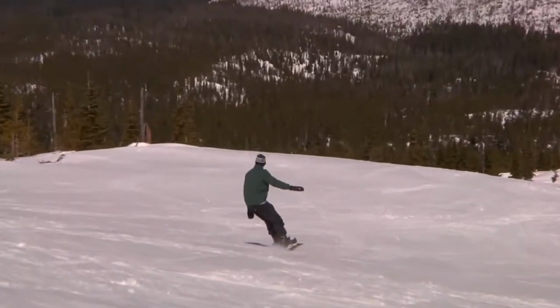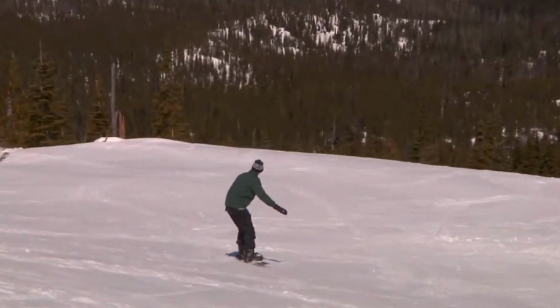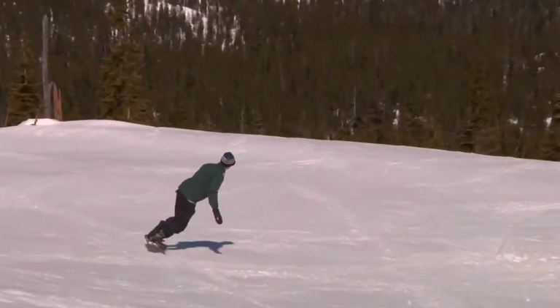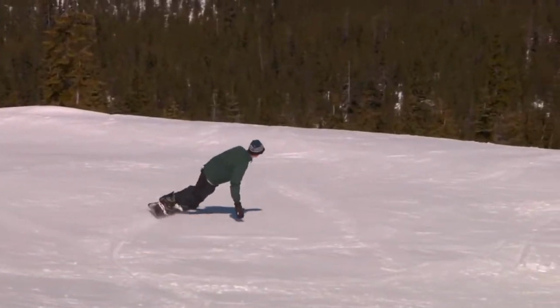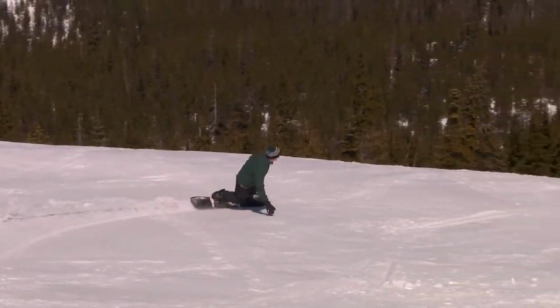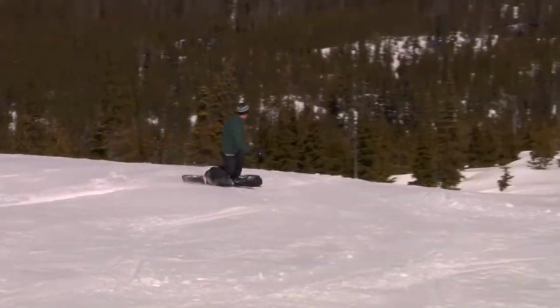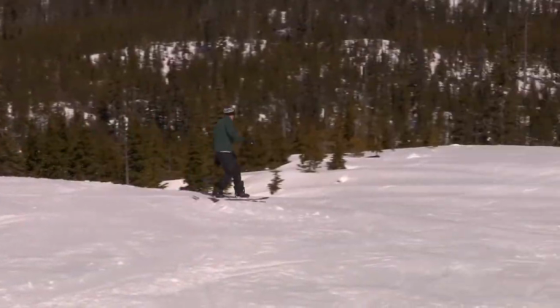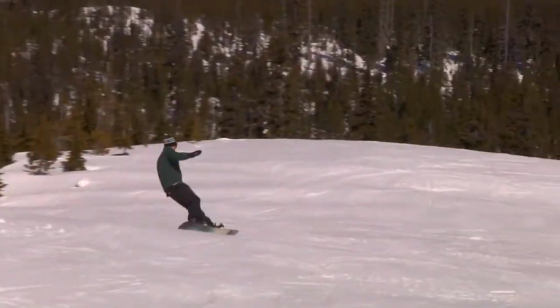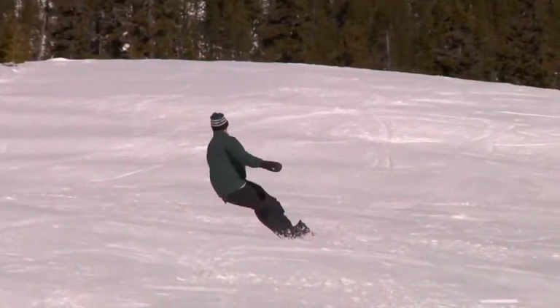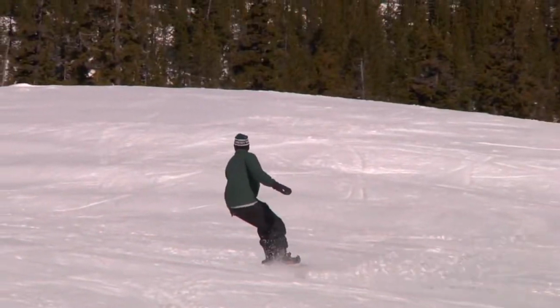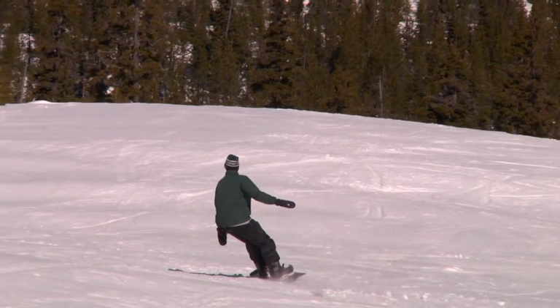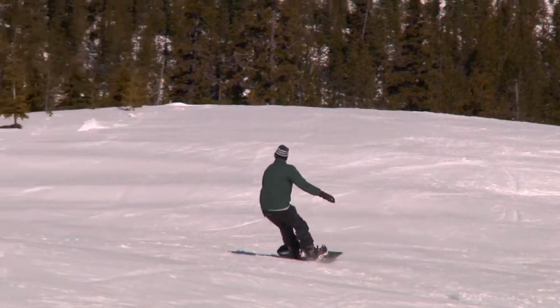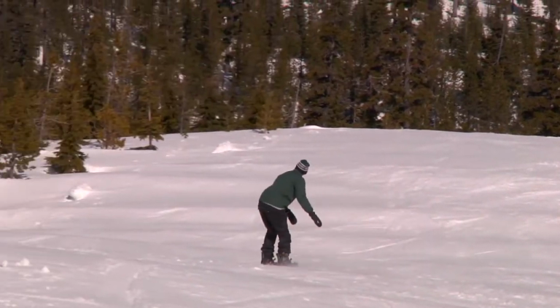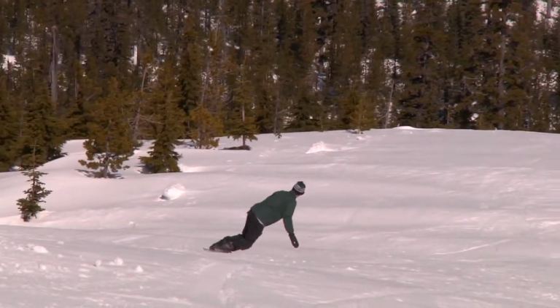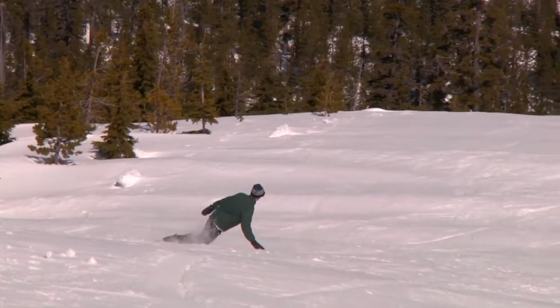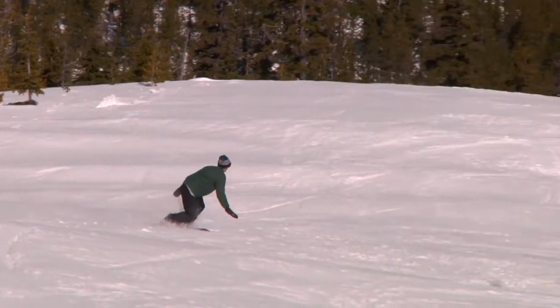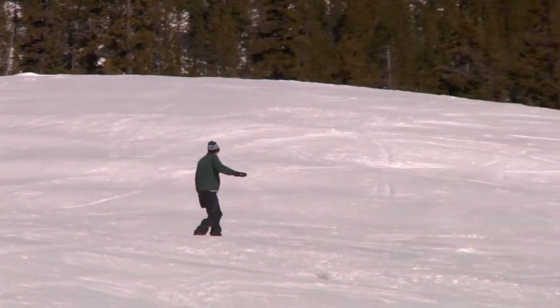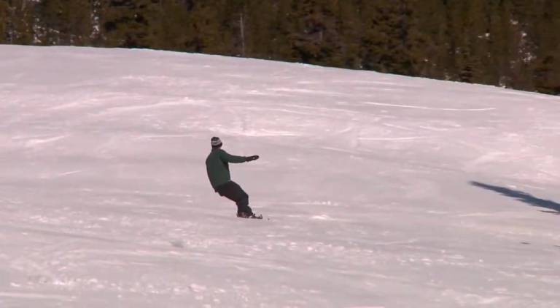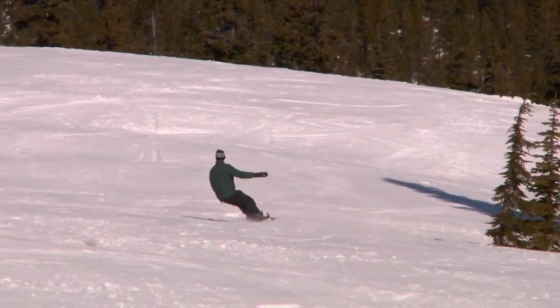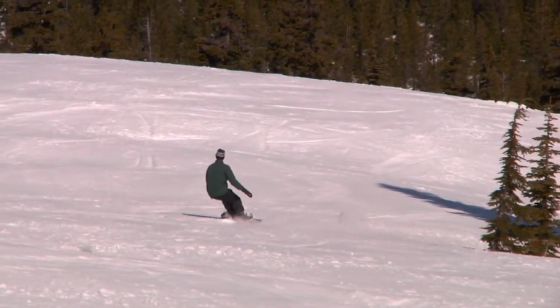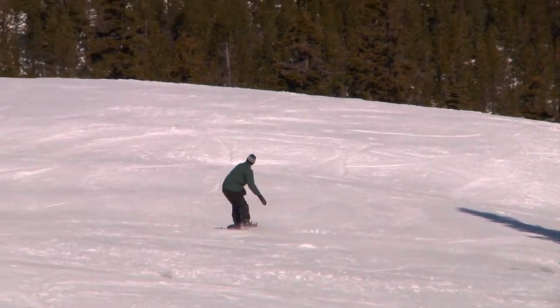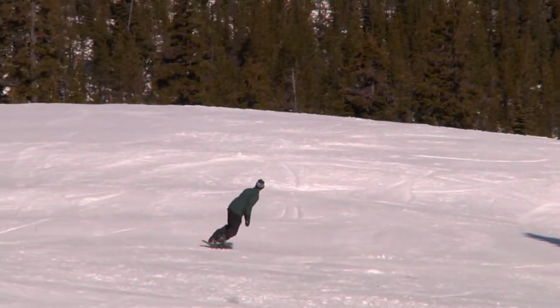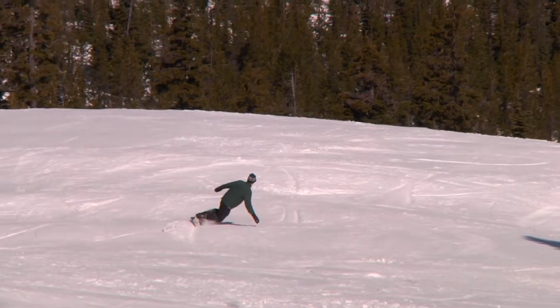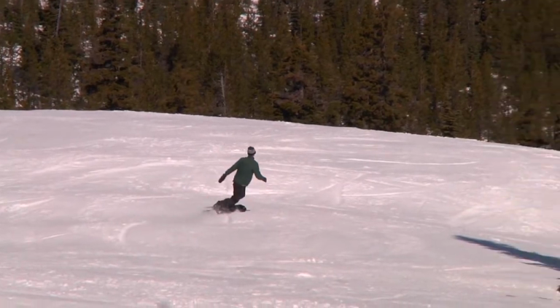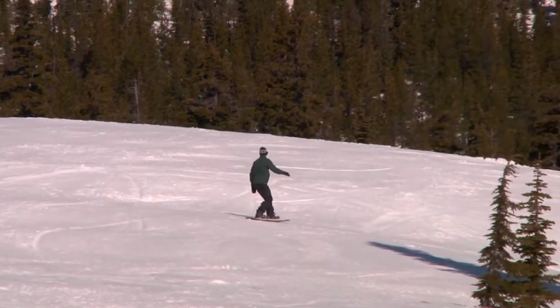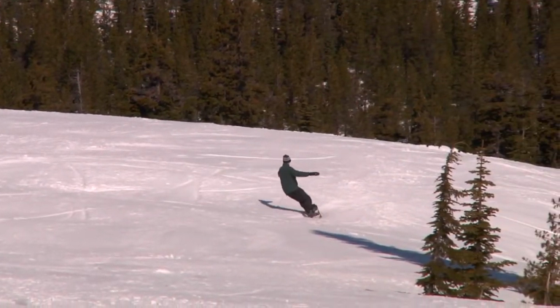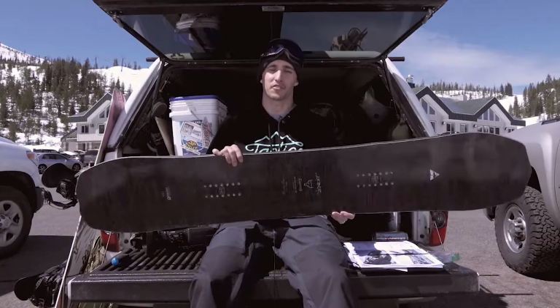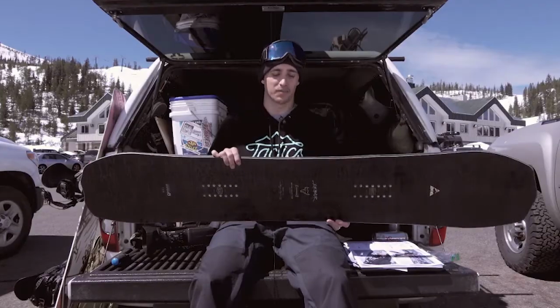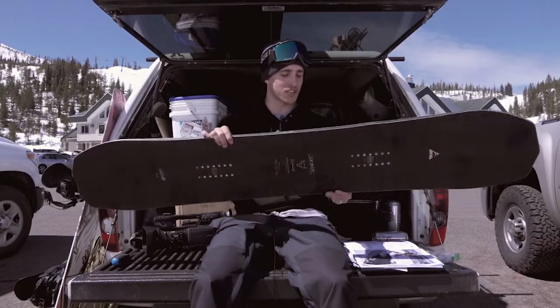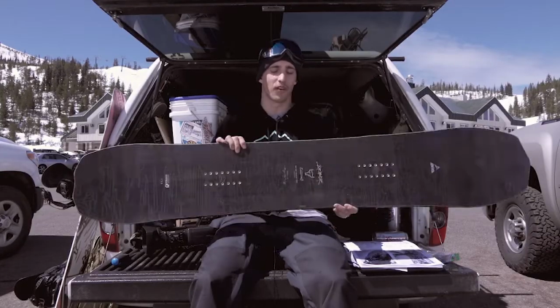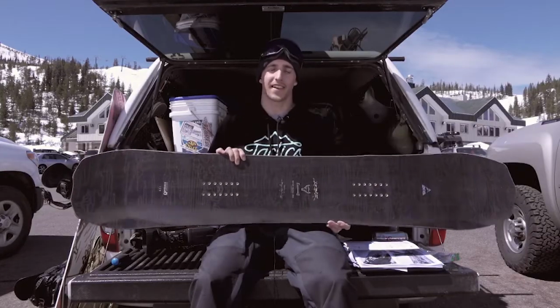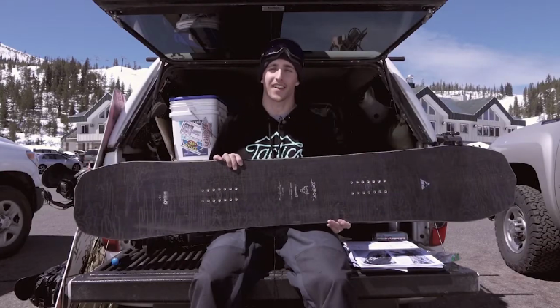I would definitely recommend this for your intermediate to advanced resort rider. This board holds an amazing edge and will definitely take you anywhere you want to go on the mountain. If you have any more questions or comments, make sure to drop those in the box below or check this board out at tactics.com.